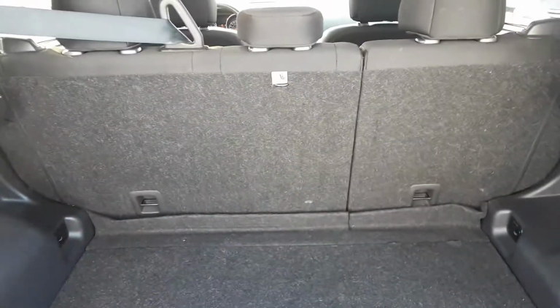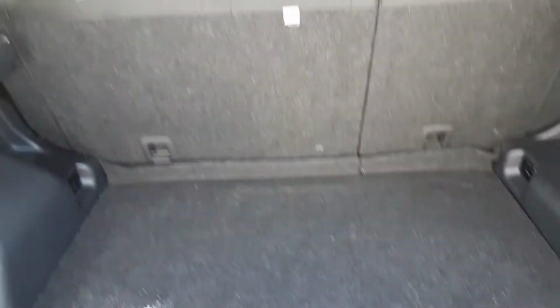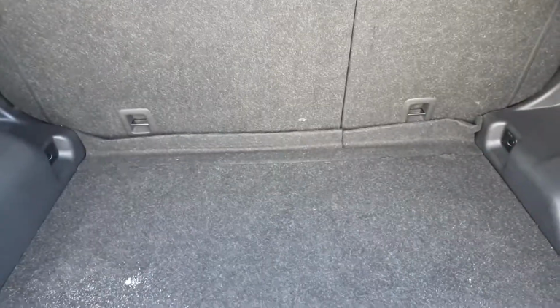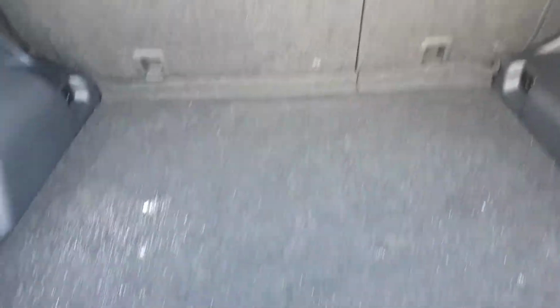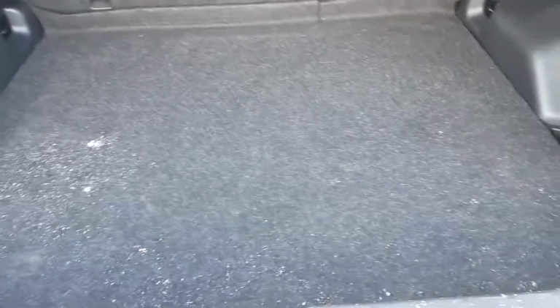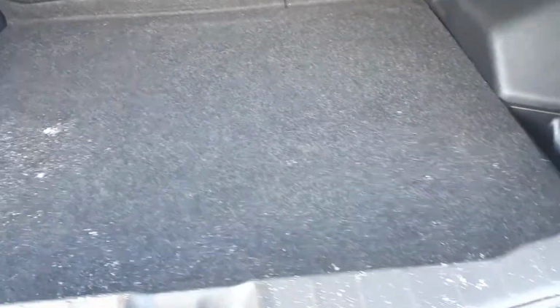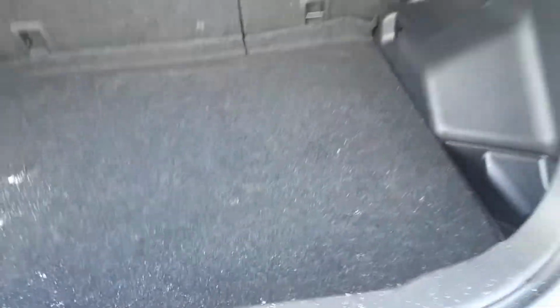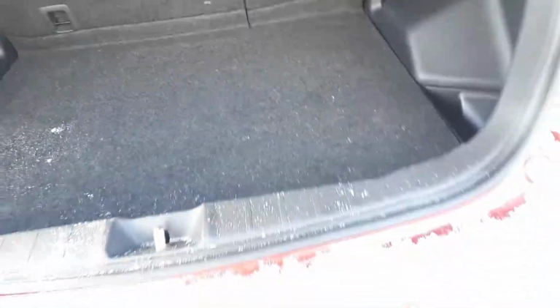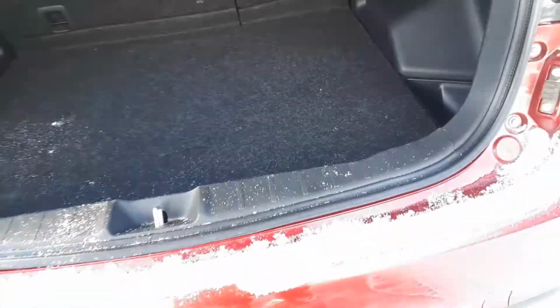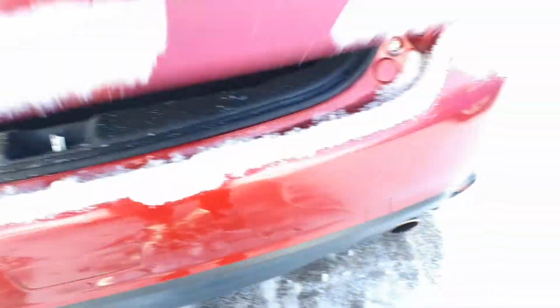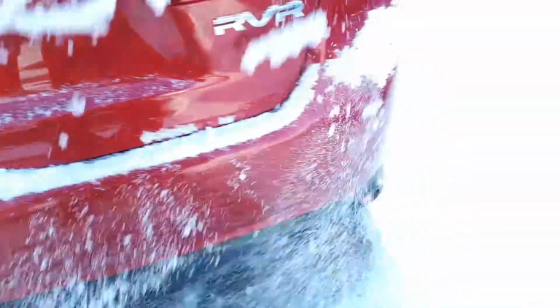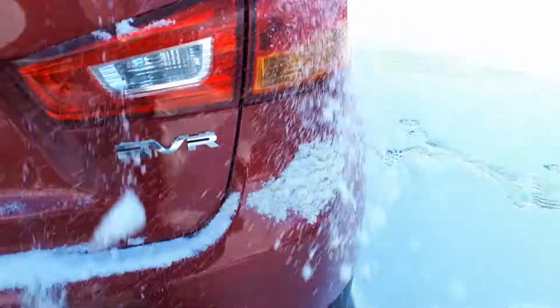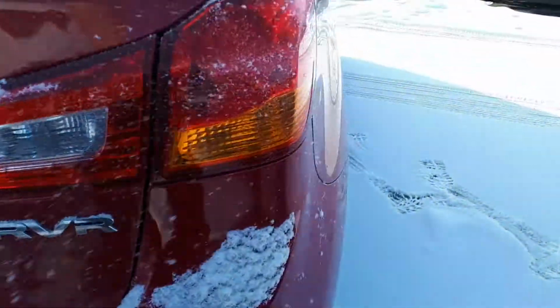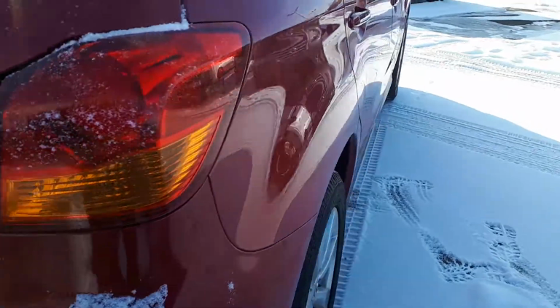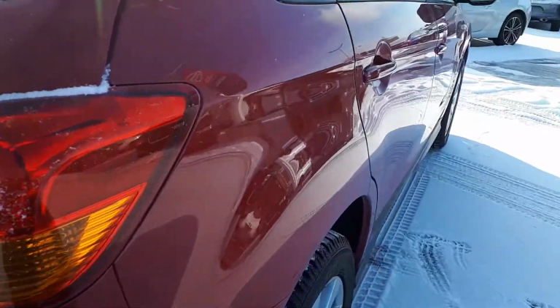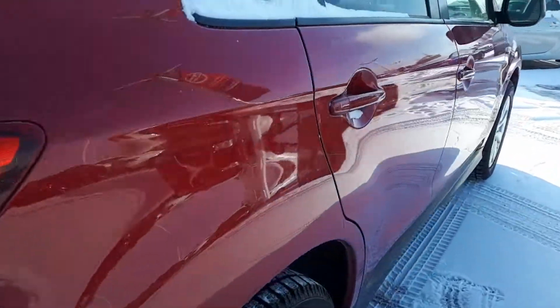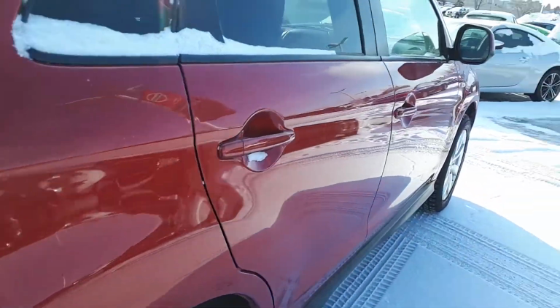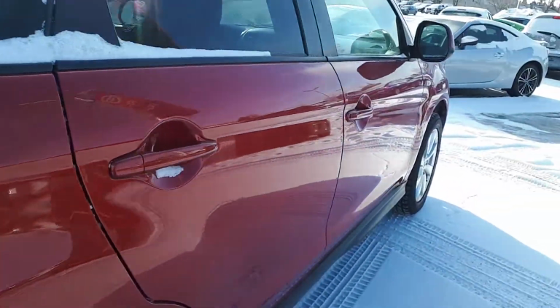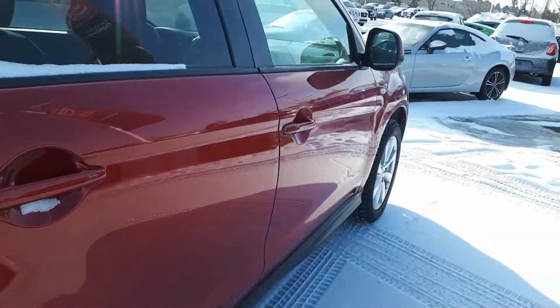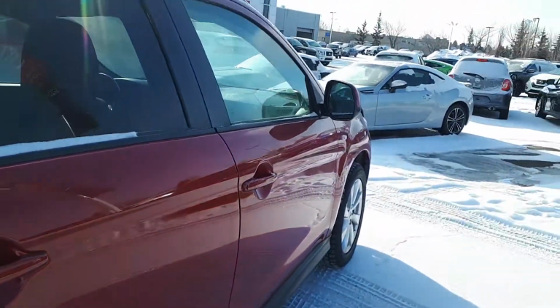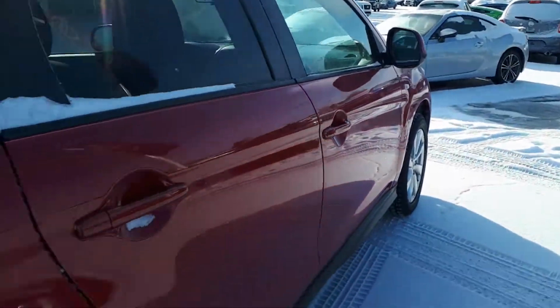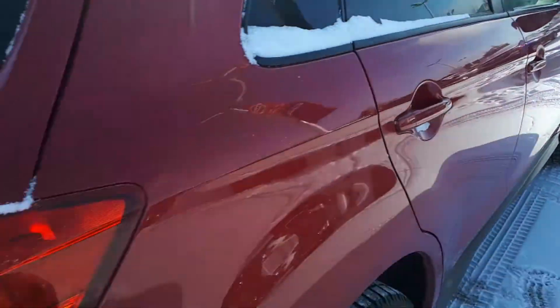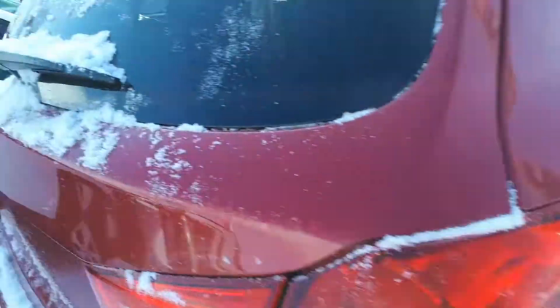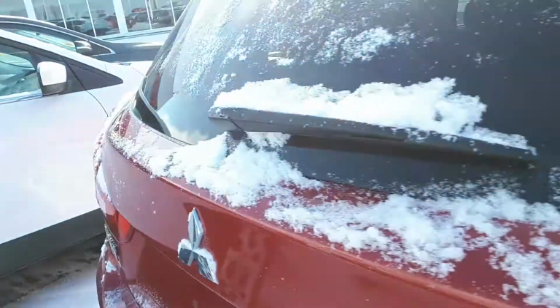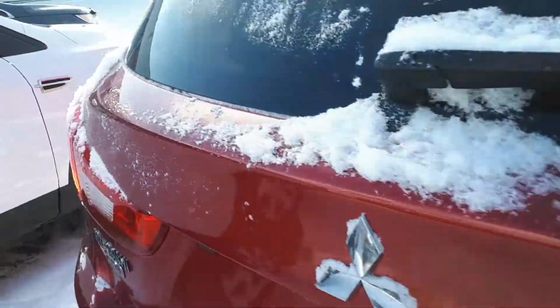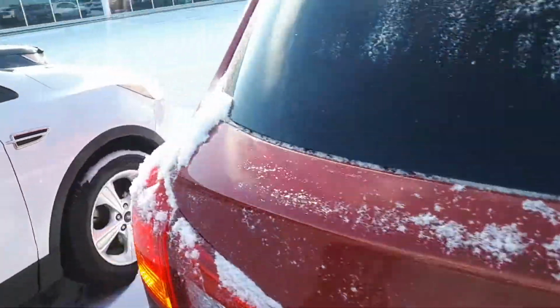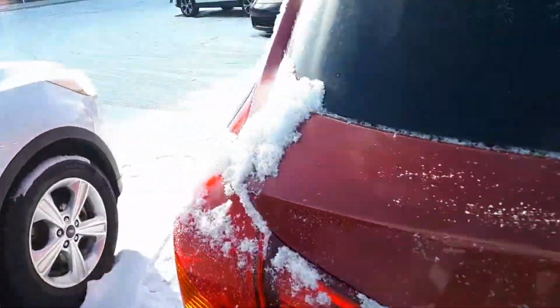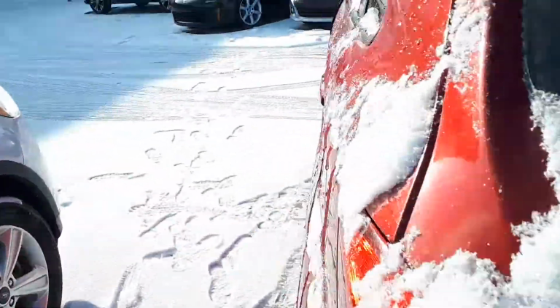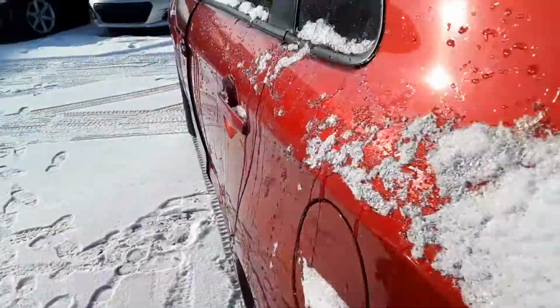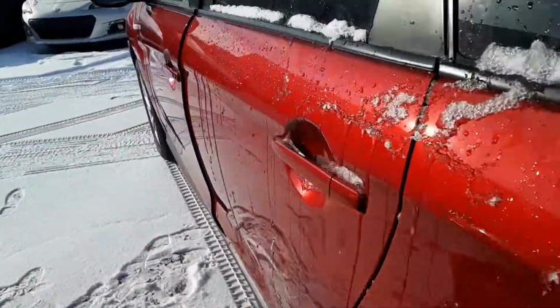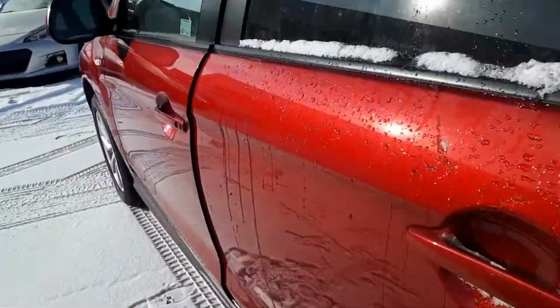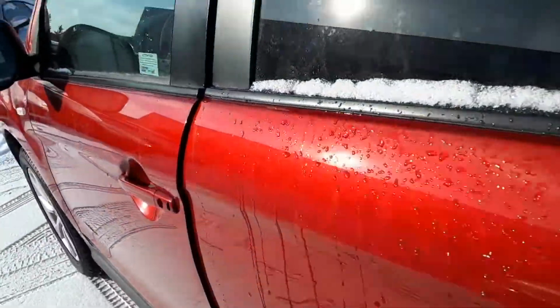Seat folds full down flat, give you lots of room. And down this side you can see it's nice and straight. Glass in perfect condition. All tint on the rear windows.